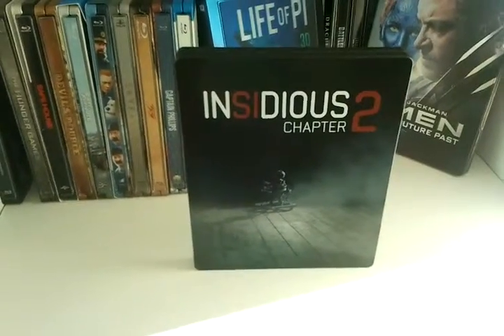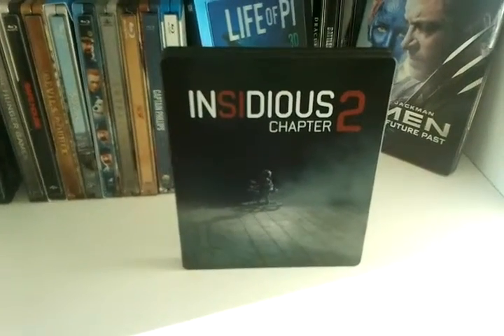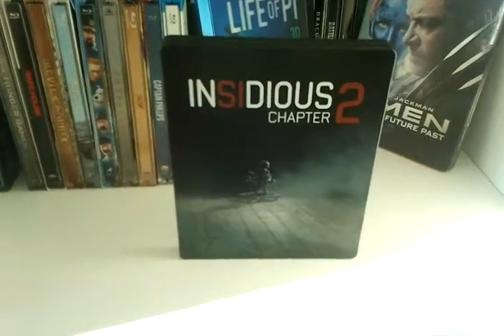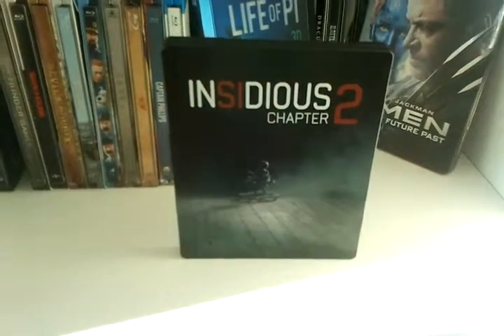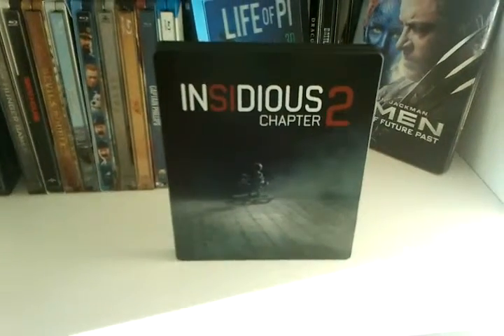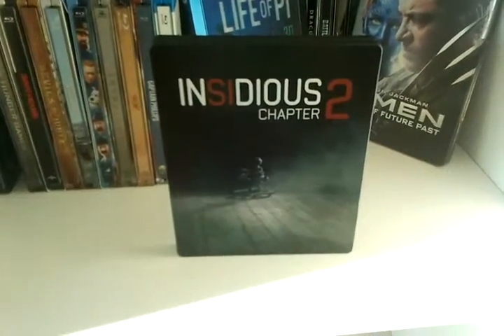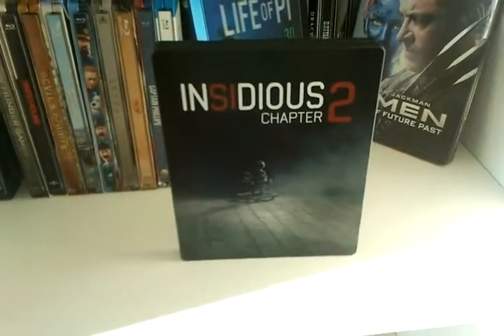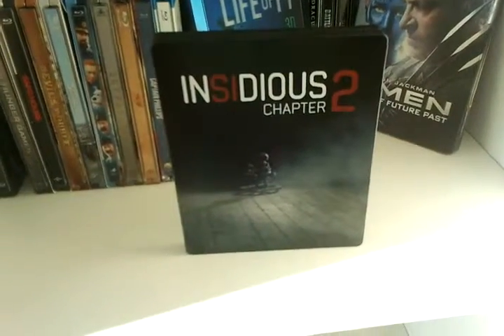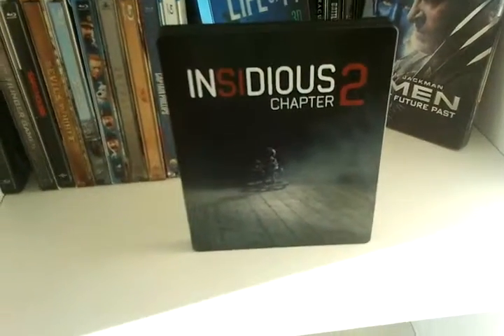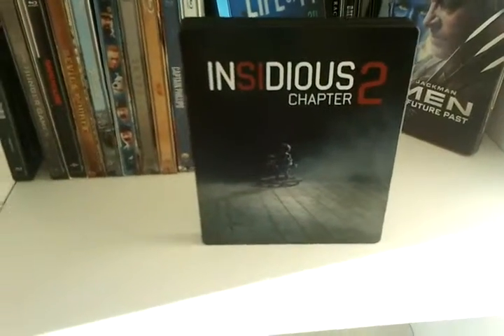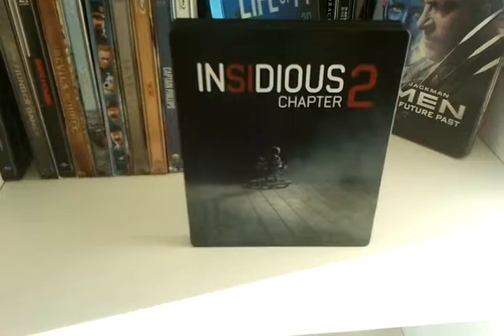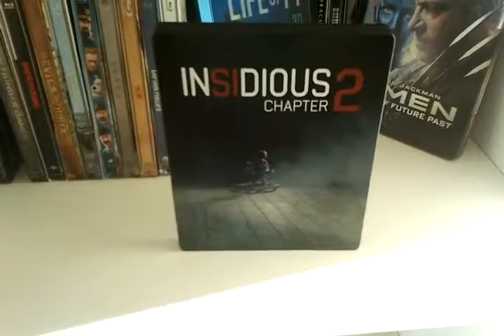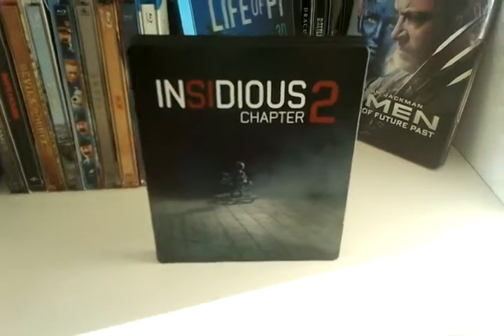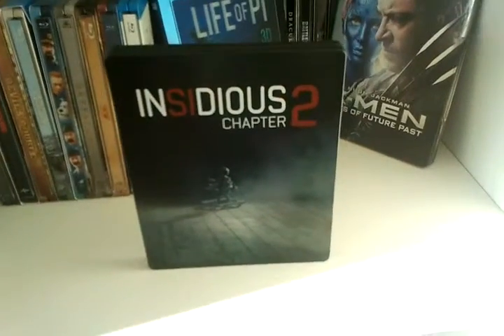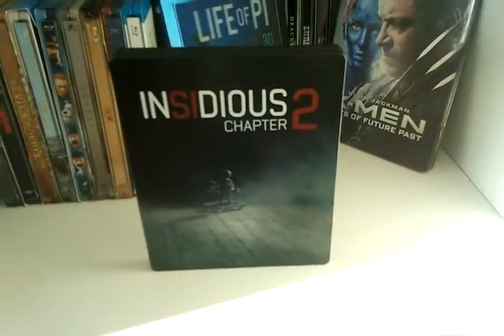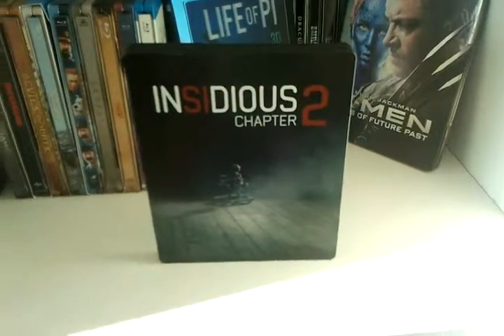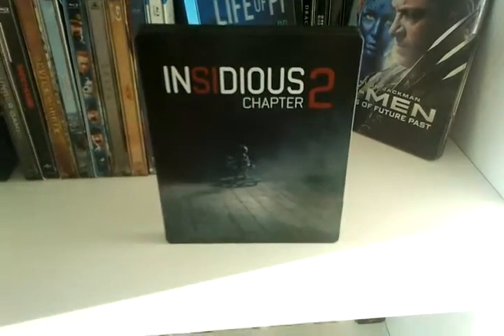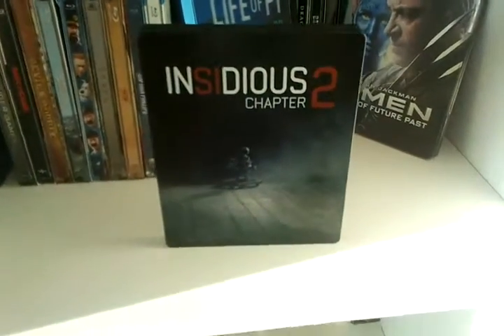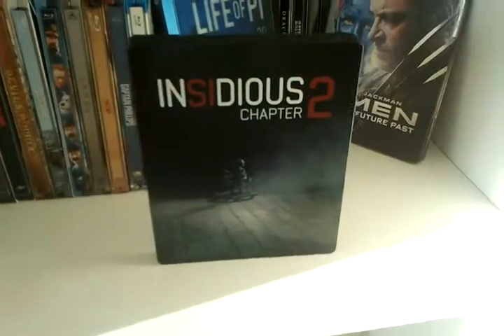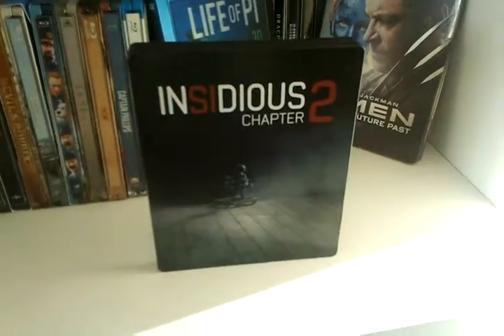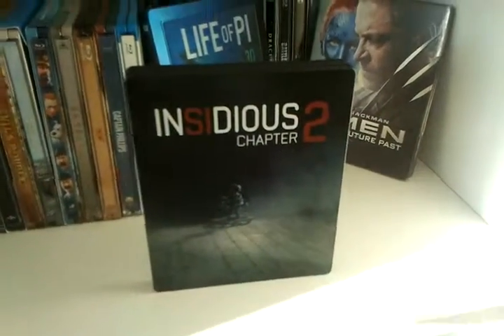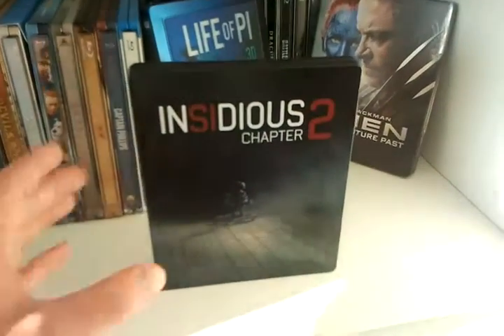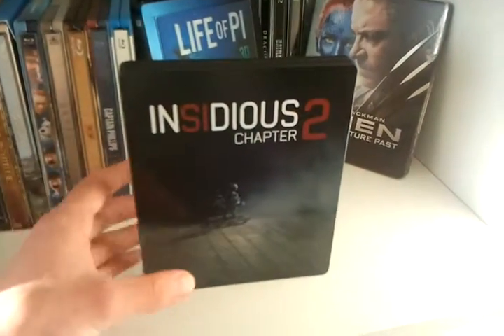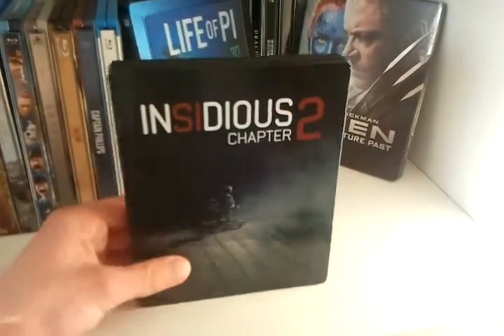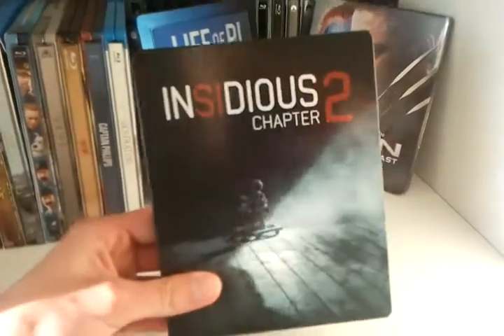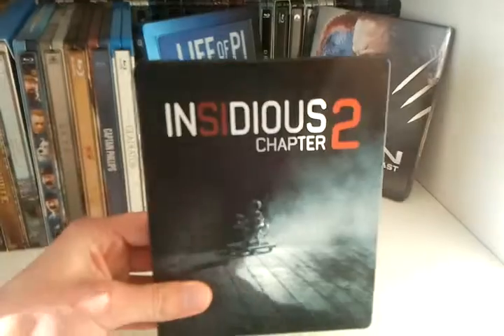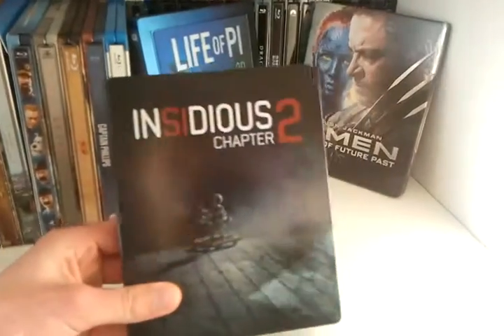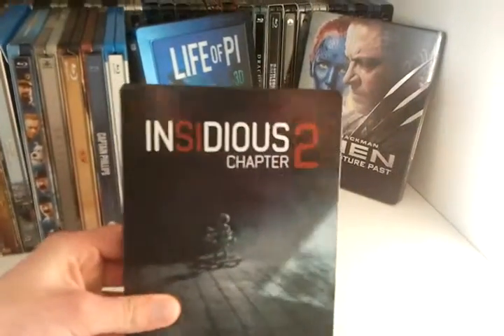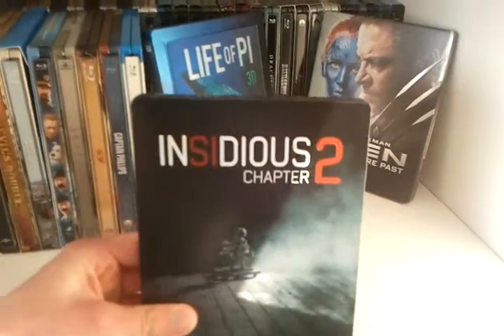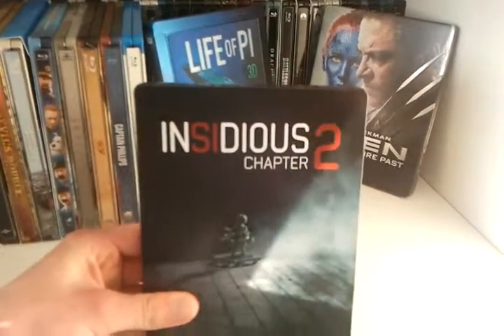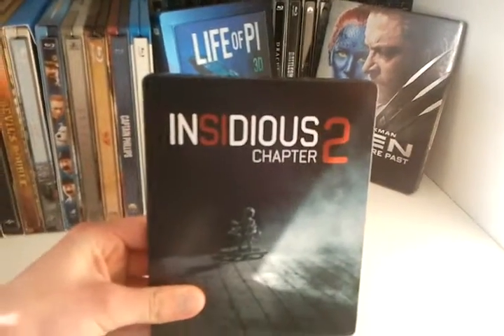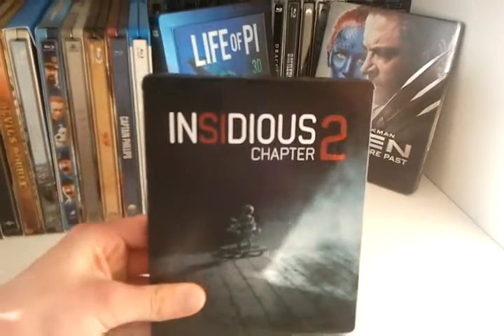What's up guys, I'm back with another Steelbook unboxing. Today I got the German Steelbook from Insidious Chapter 2. This is the front of the Steelbook. We see a lot of dark, a lot of black. I really like the front cover.